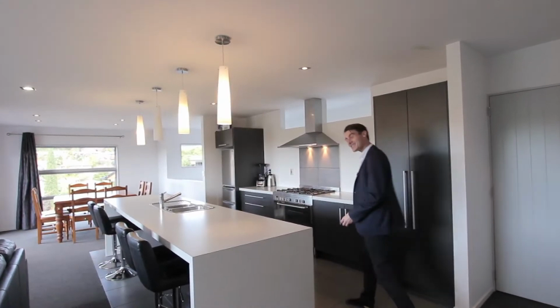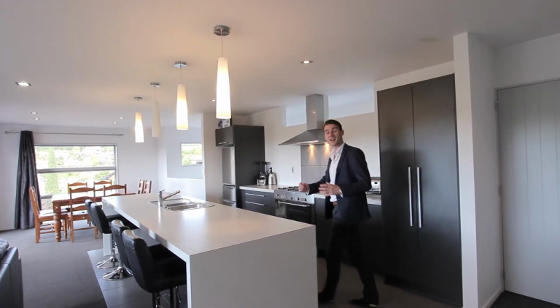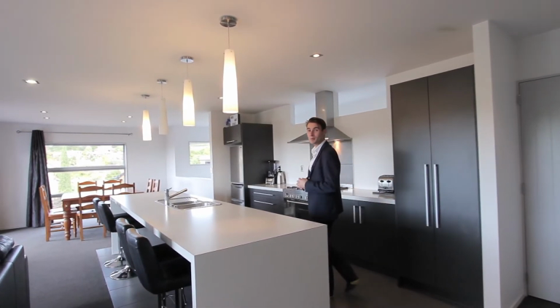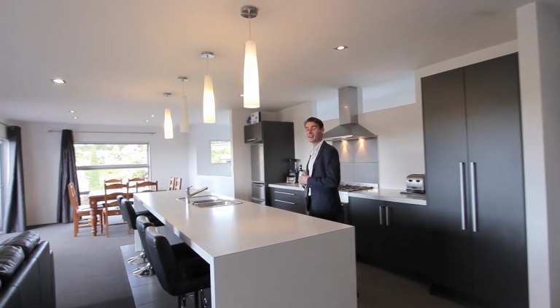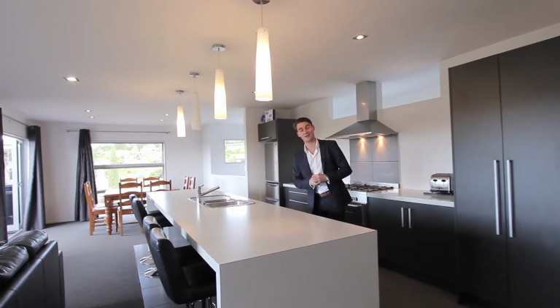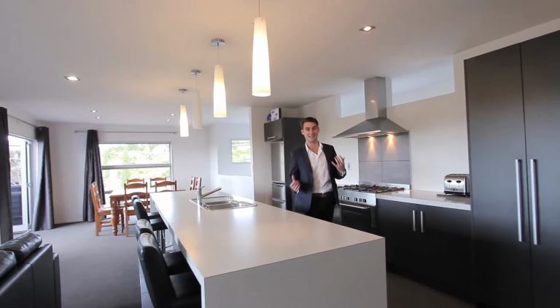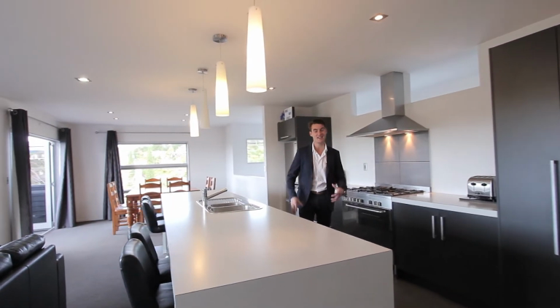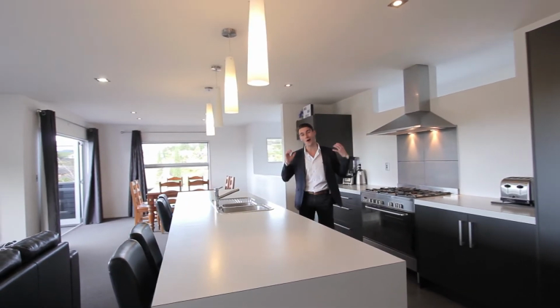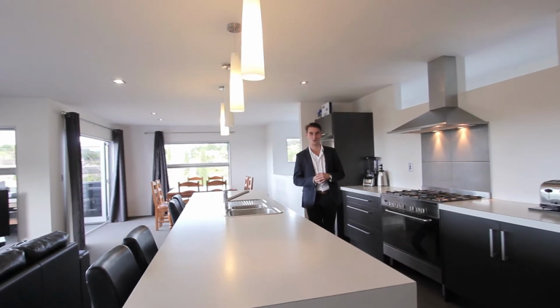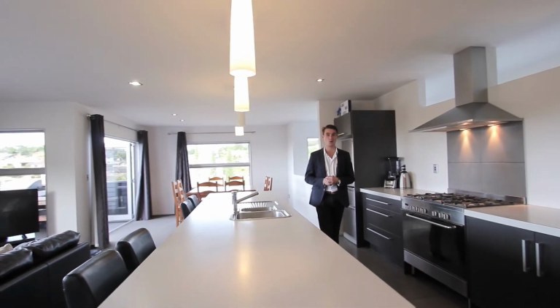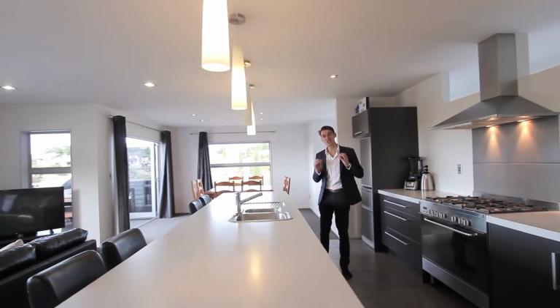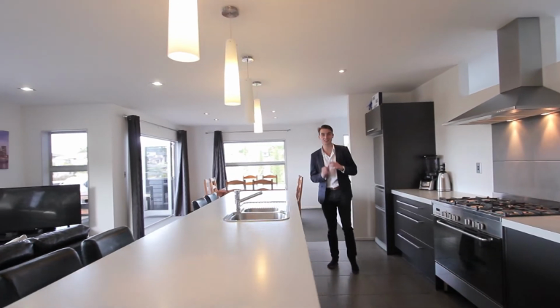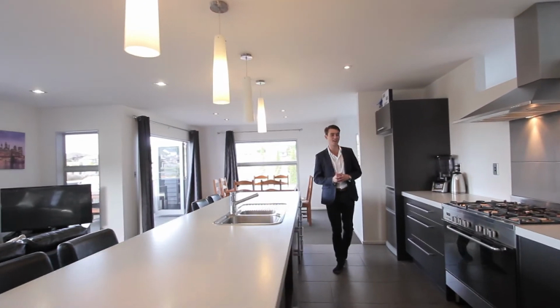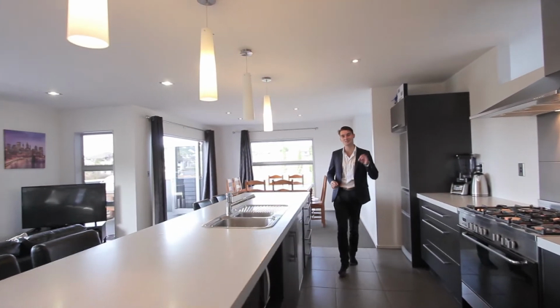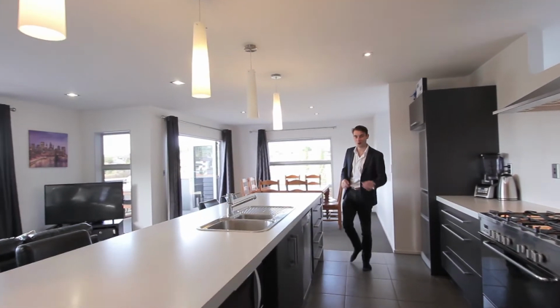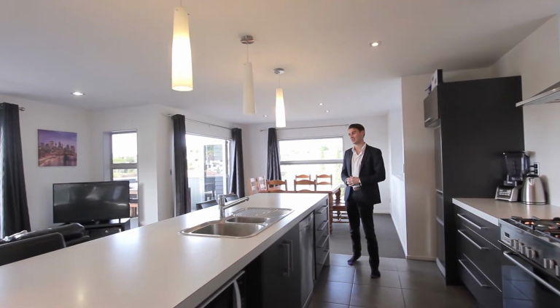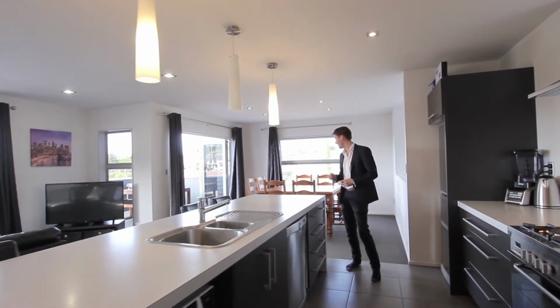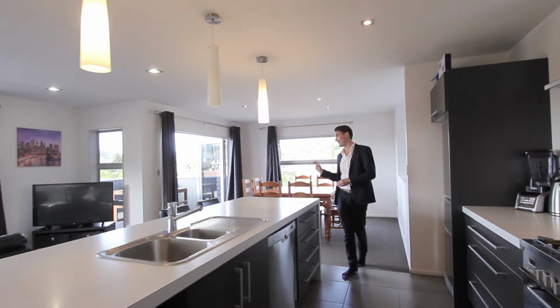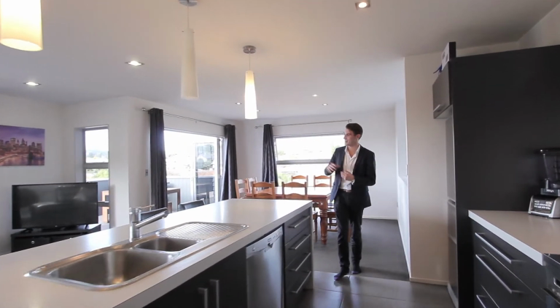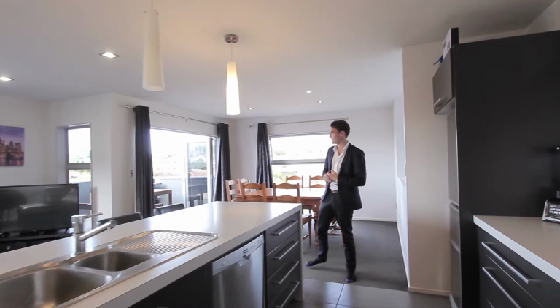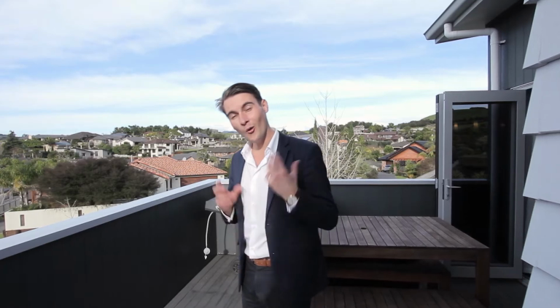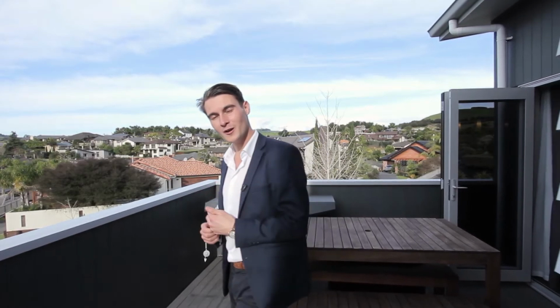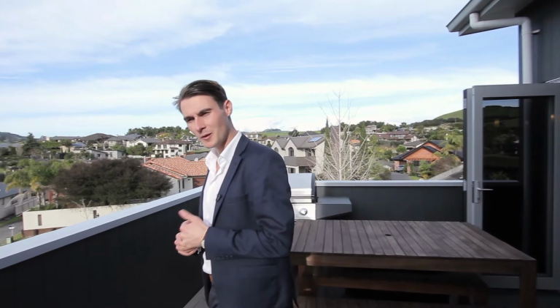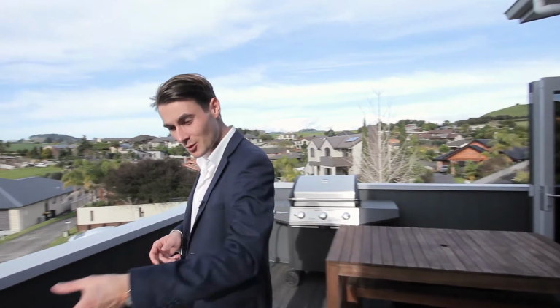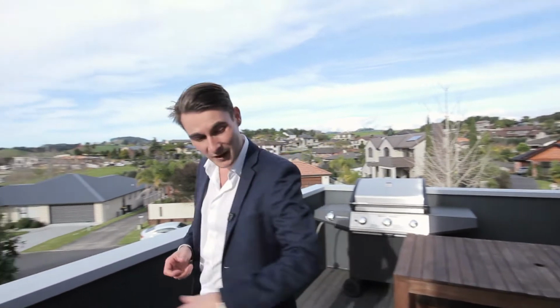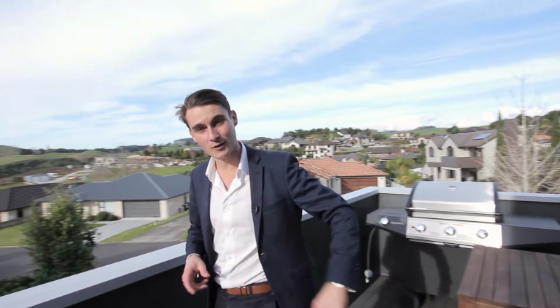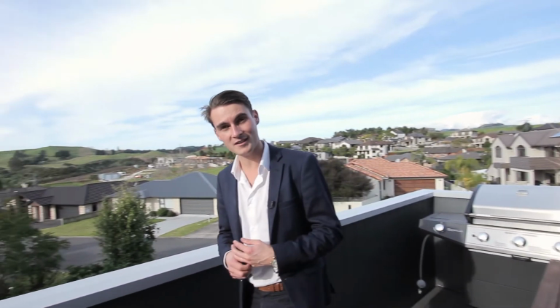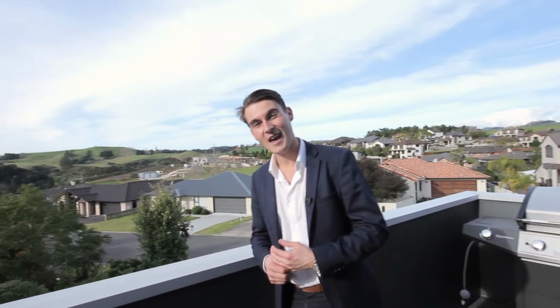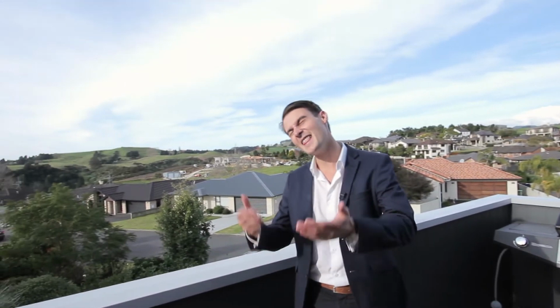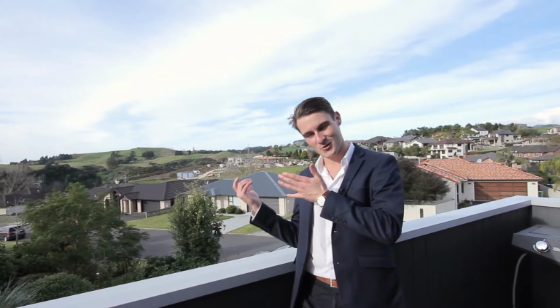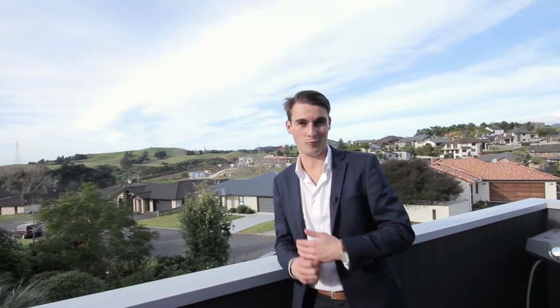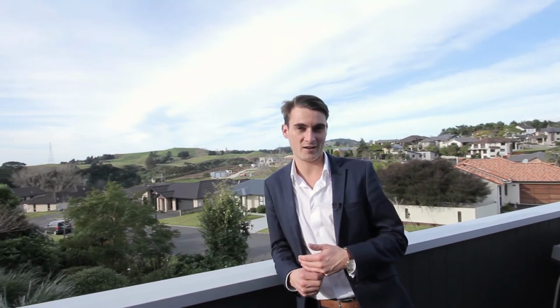Taking open-plan living and entertaining to a whole new level. Just look at this superb kitchen, dining and living area, all of which opens to a spacious wraparound deck and that beautiful rural backdrop.